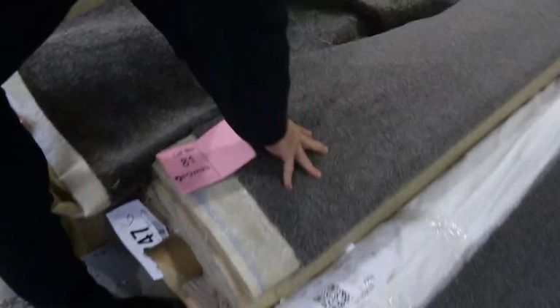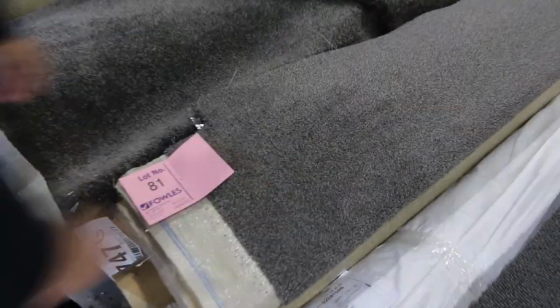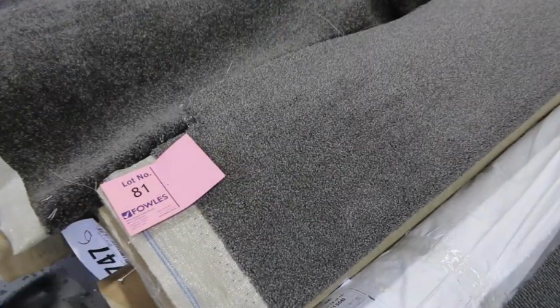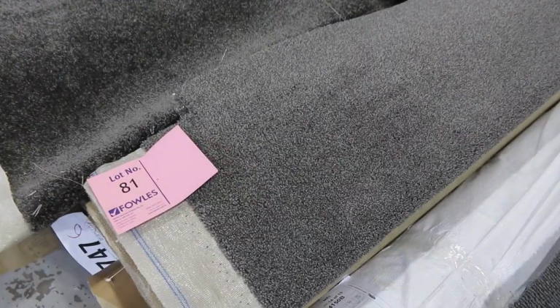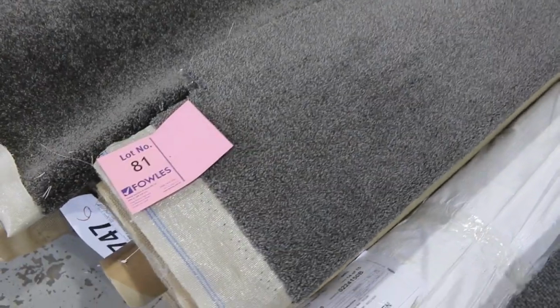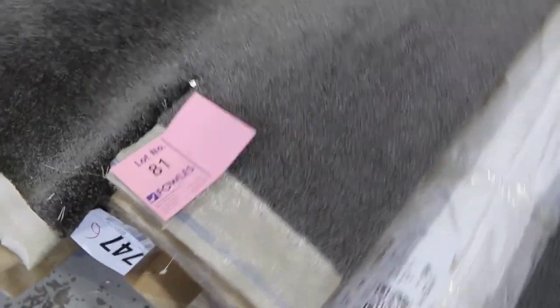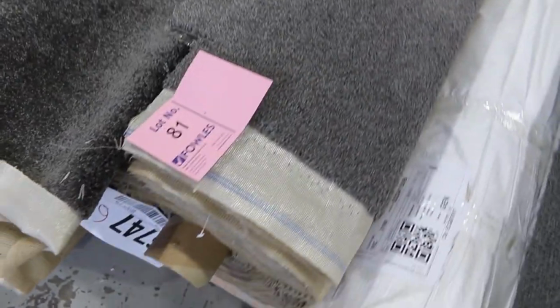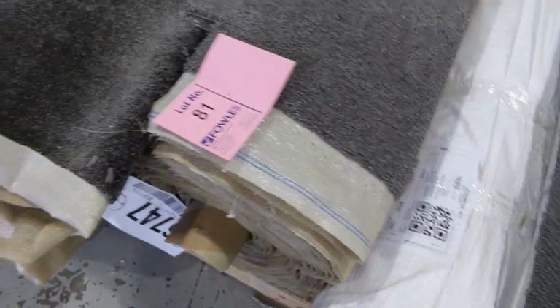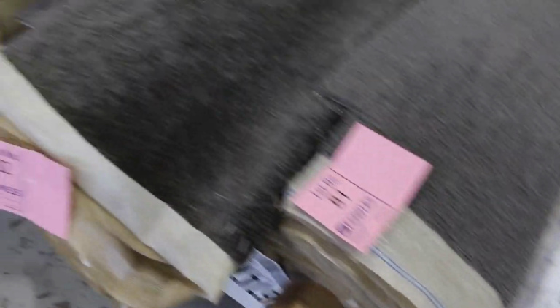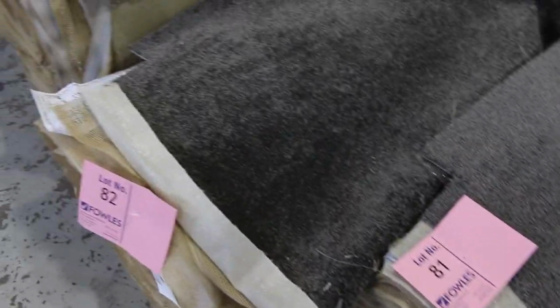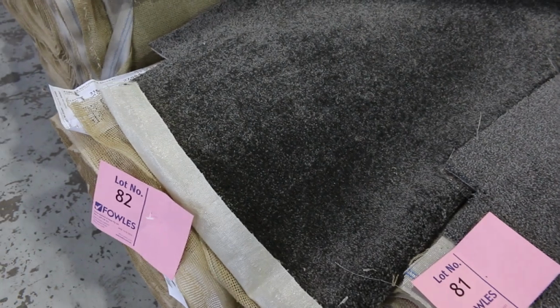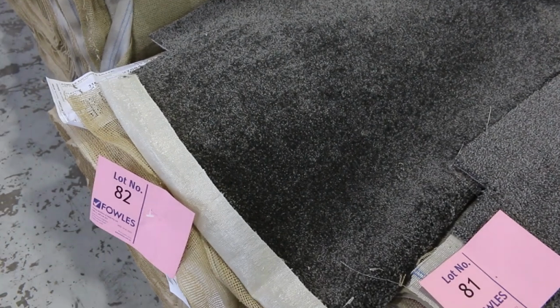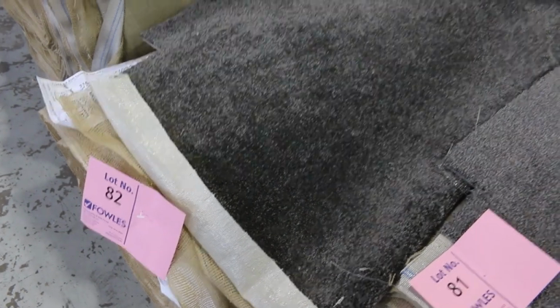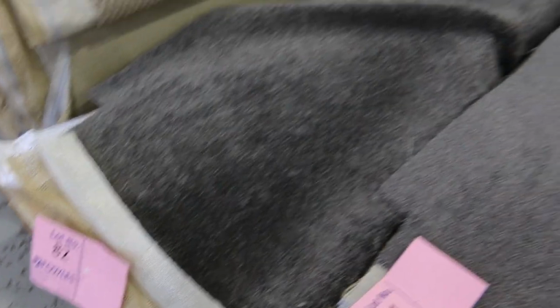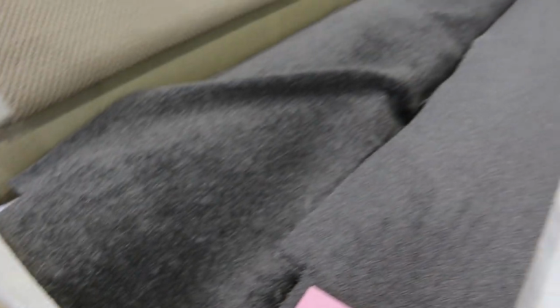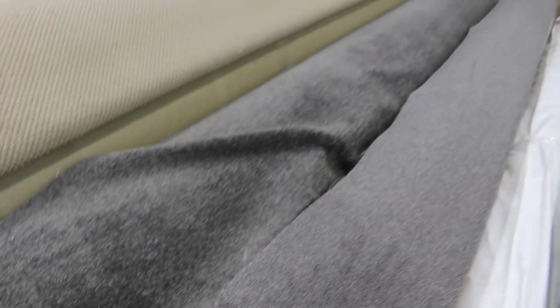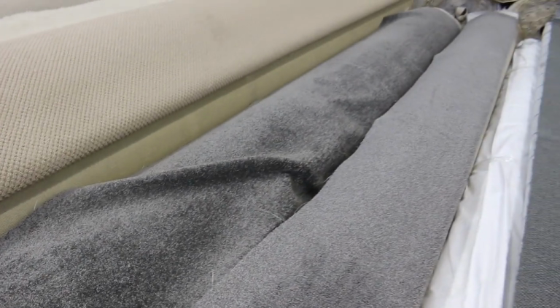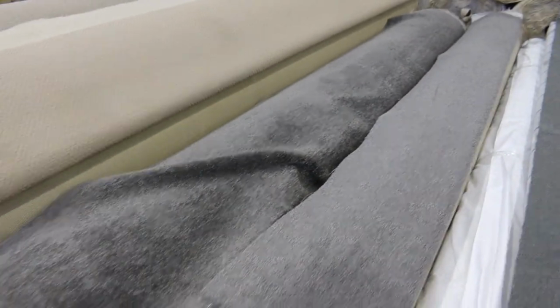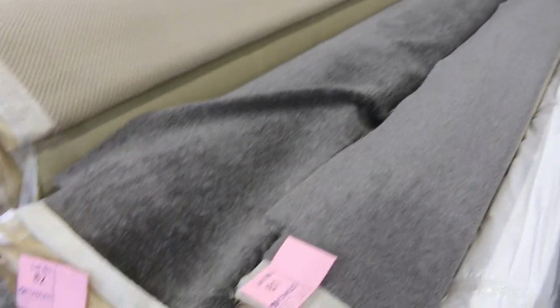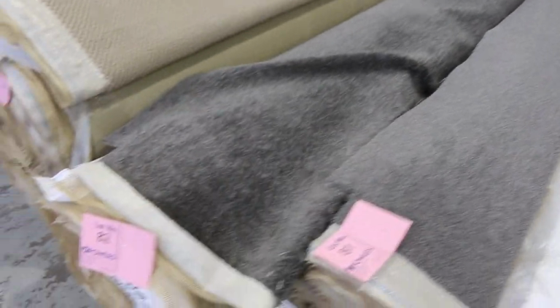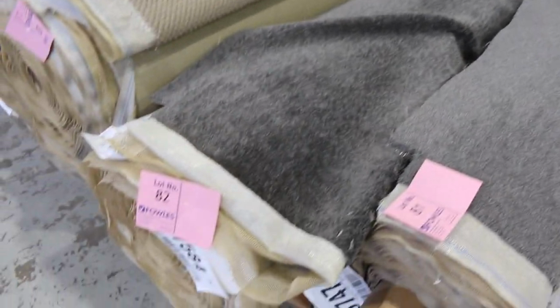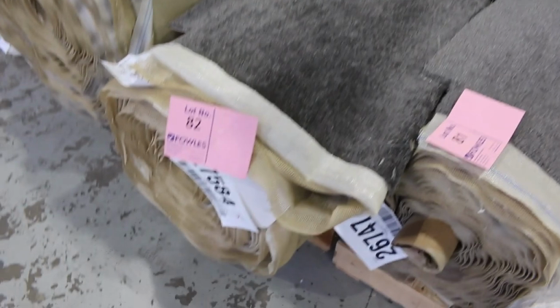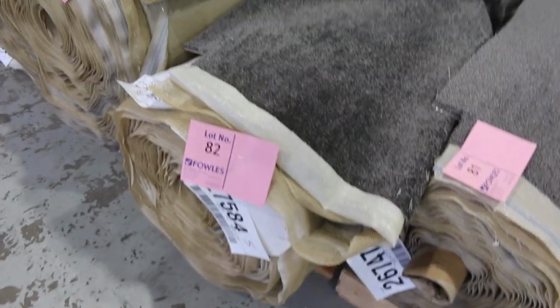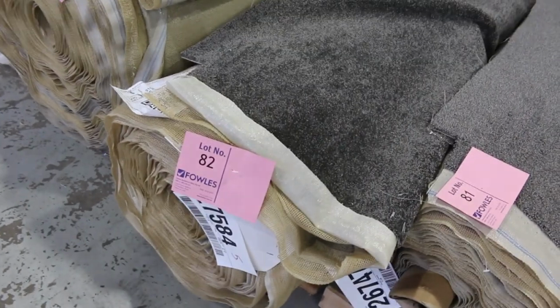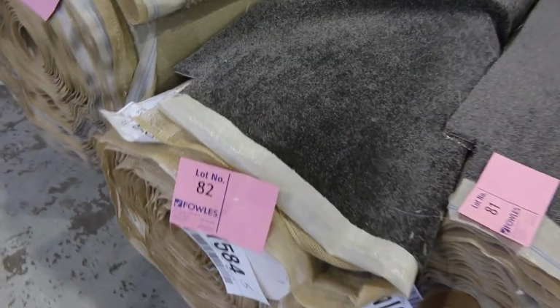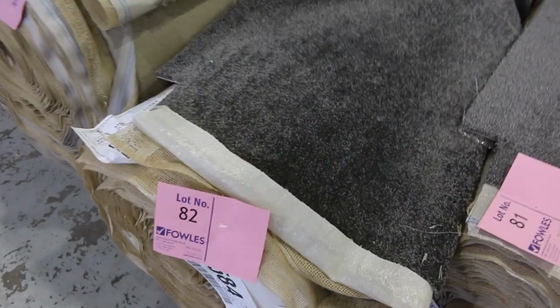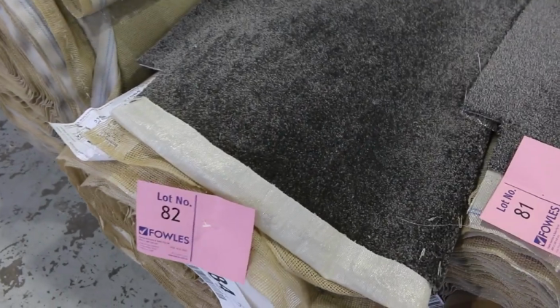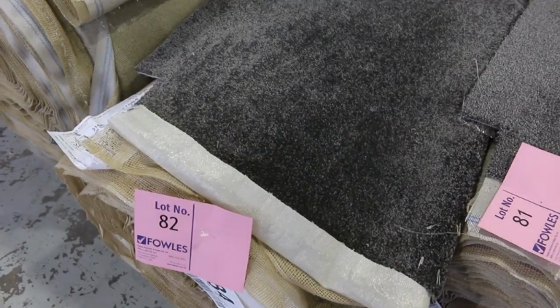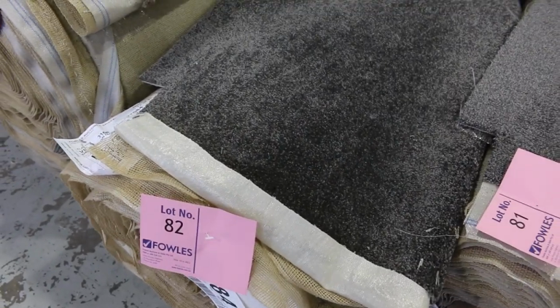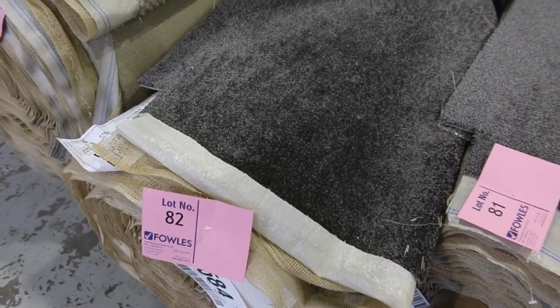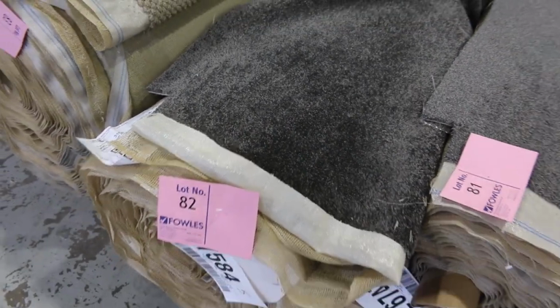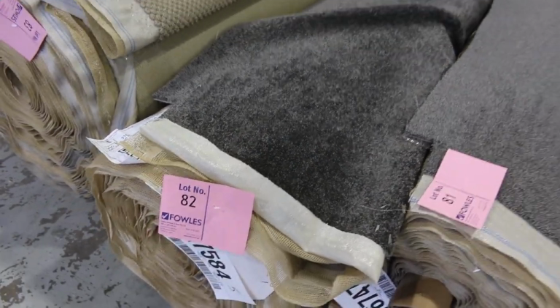Lot number 81 is a nice charcoal twist pile grey, and lot 82 is a charcoal — that's the darker grey there. 17.1 metres in lot number 82. Being a really nice colour, probably $40 to $50 a metre for something like that — nice soft finish on it.